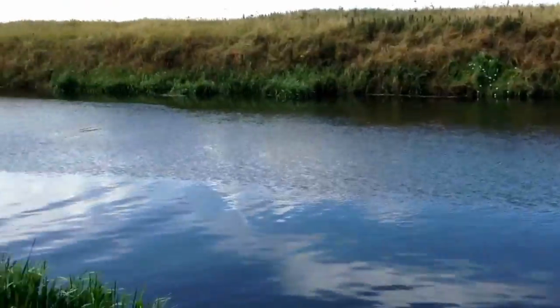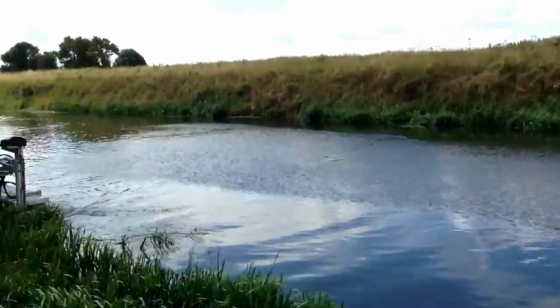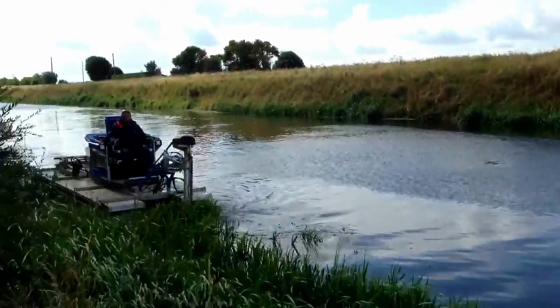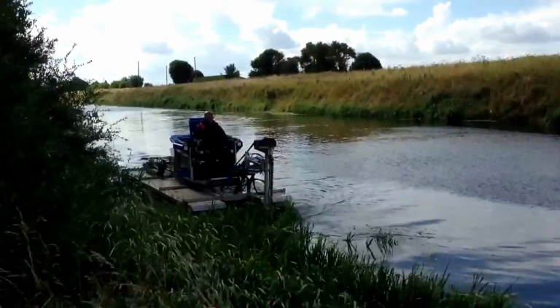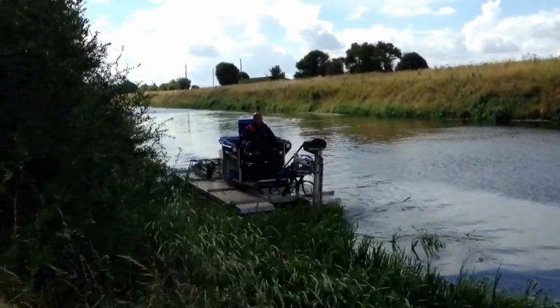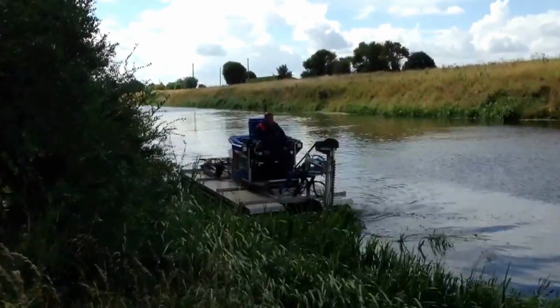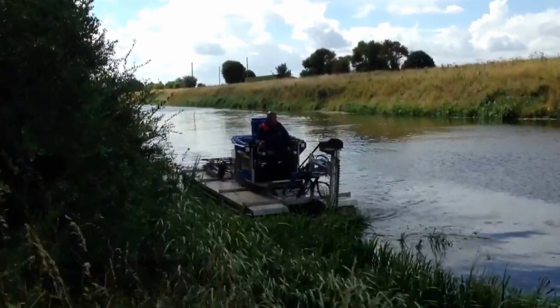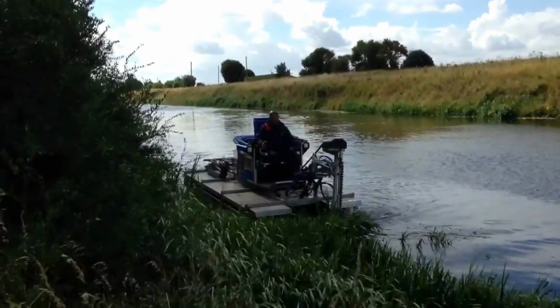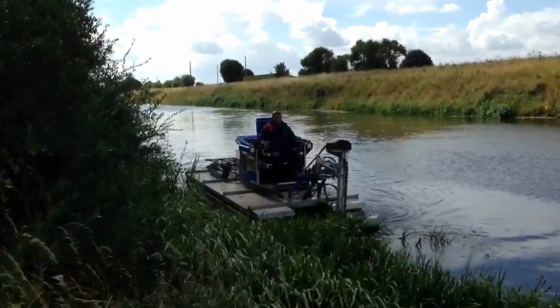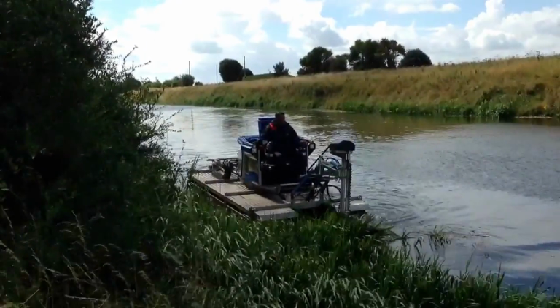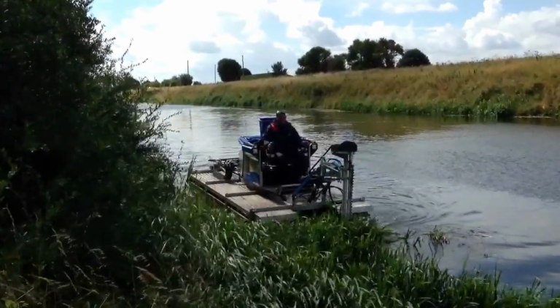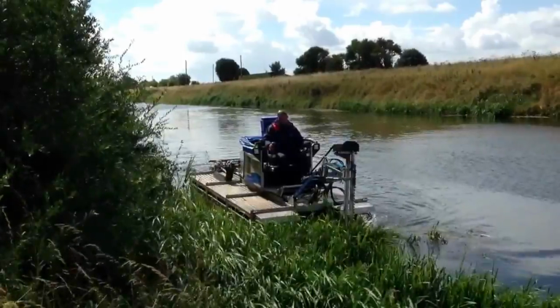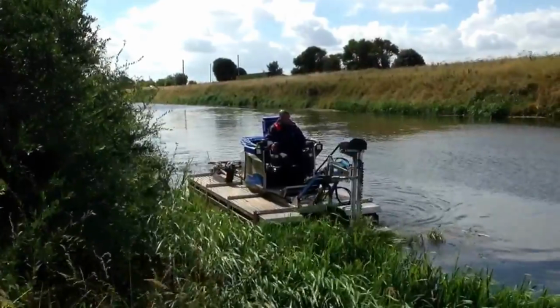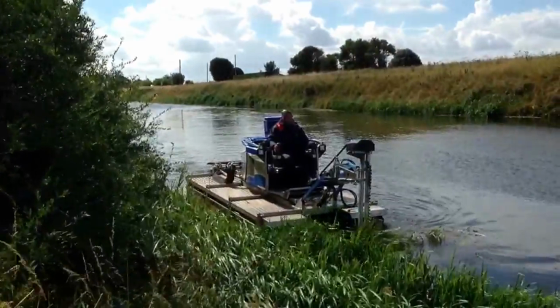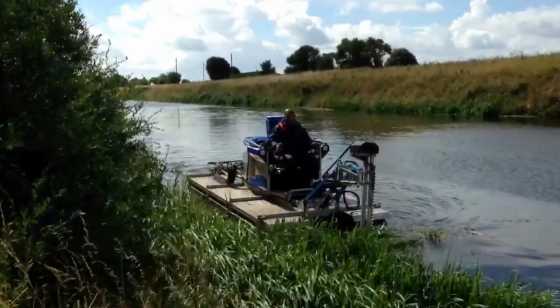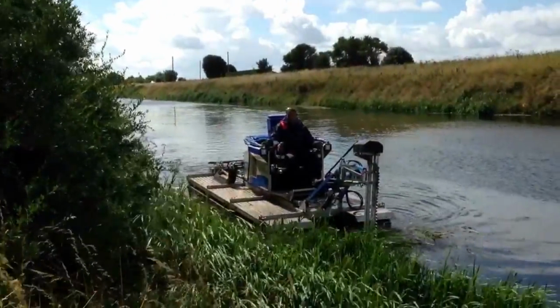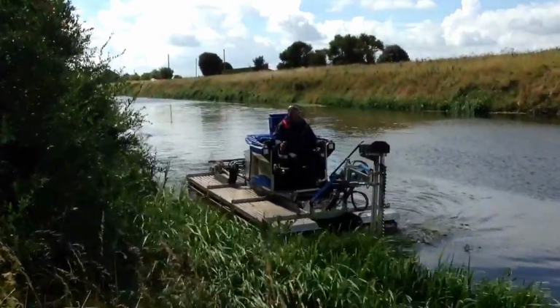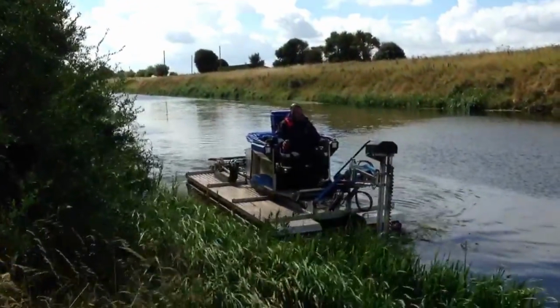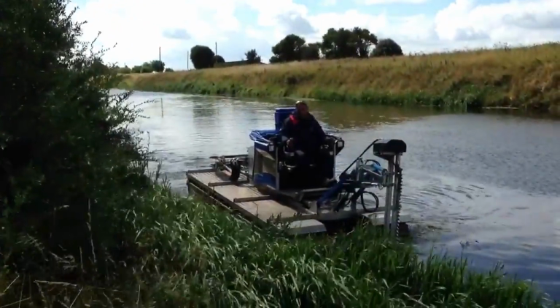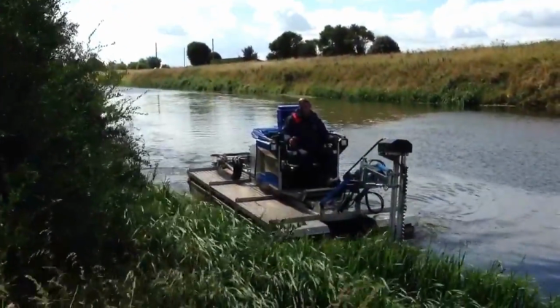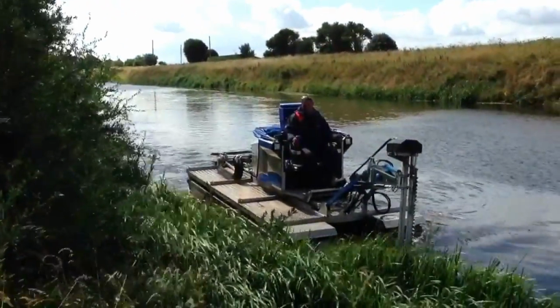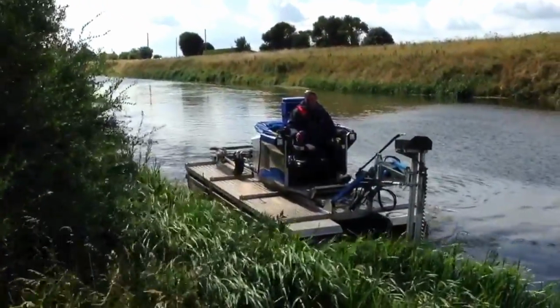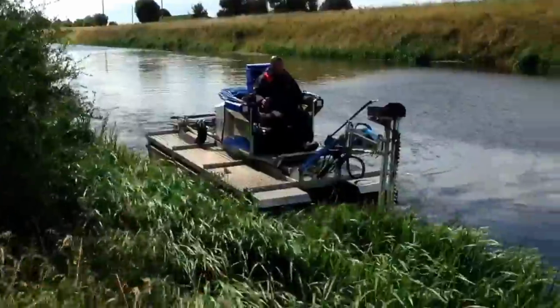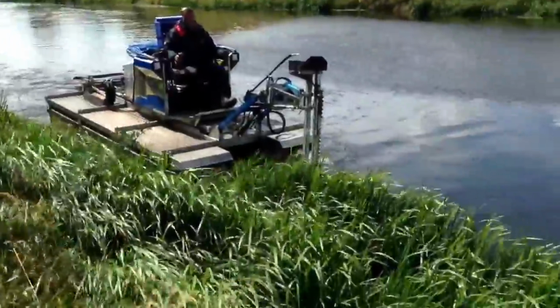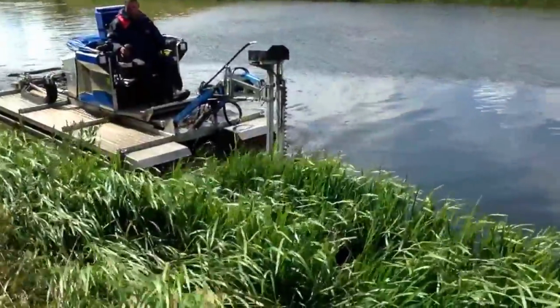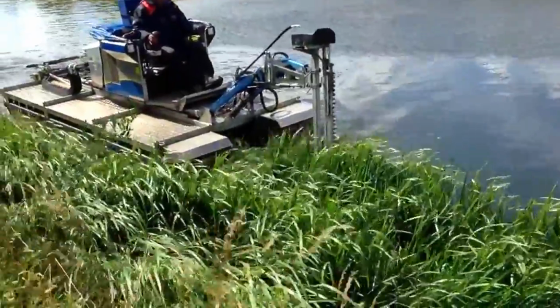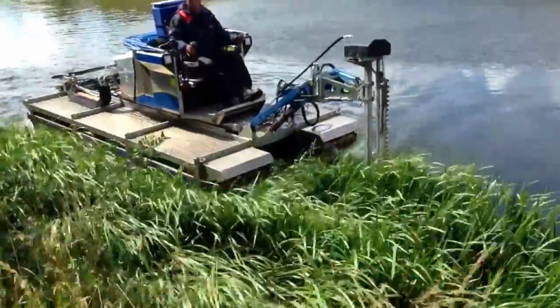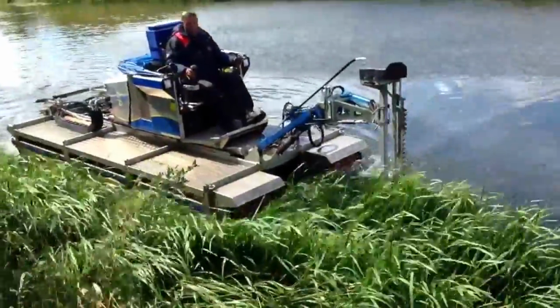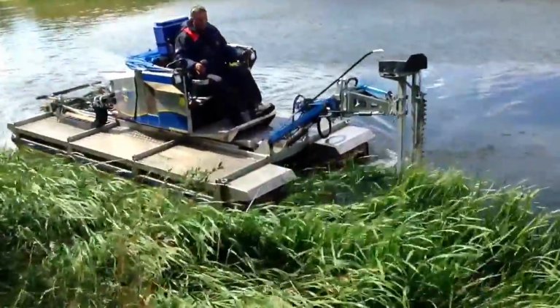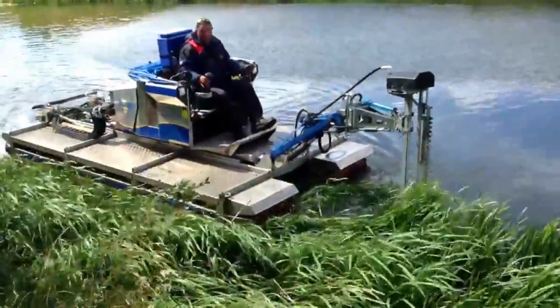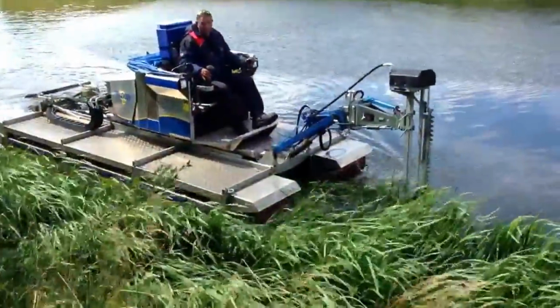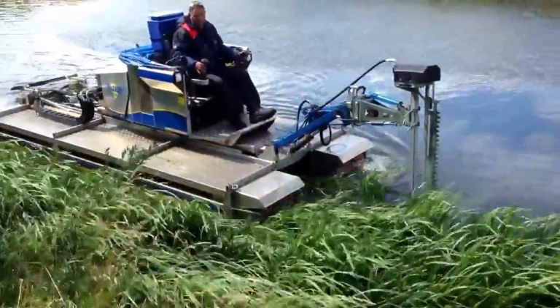All these large watercourses were hand dug to drain all the bends, but of course a lot of the bends are below water level. One of the biggest problems we have is reed, and as you can see here this guy is reed cutting.